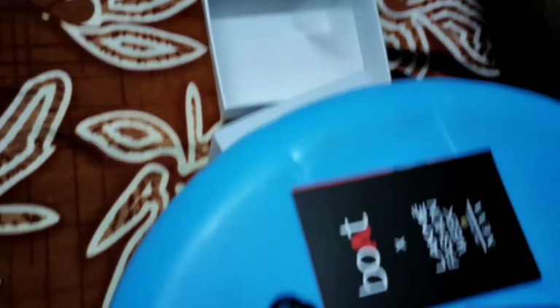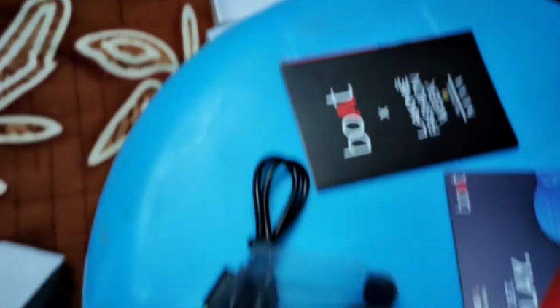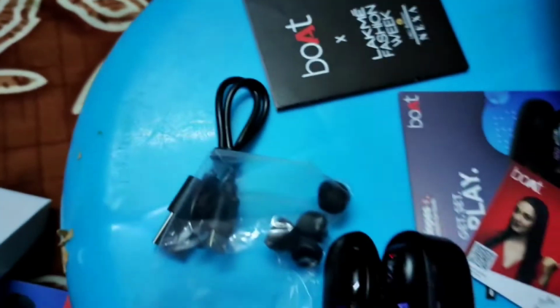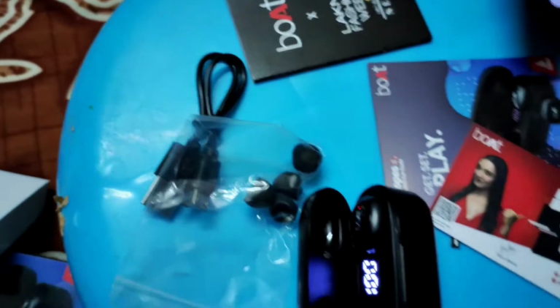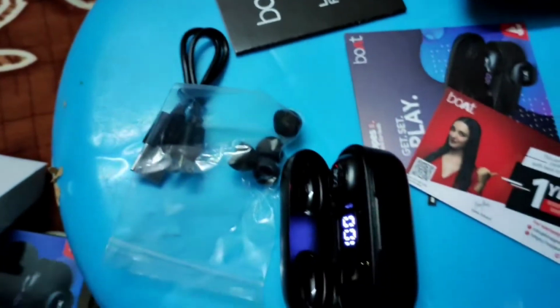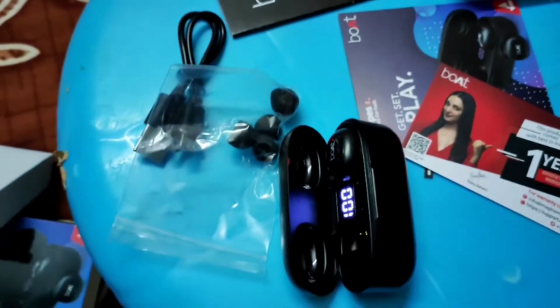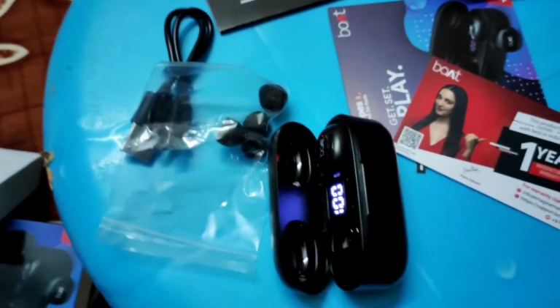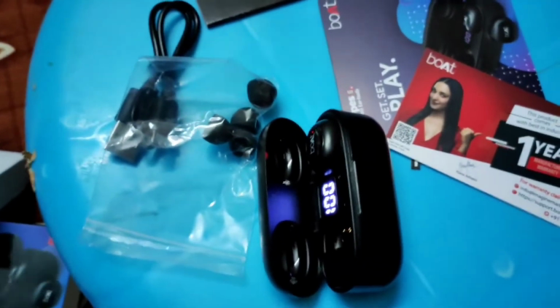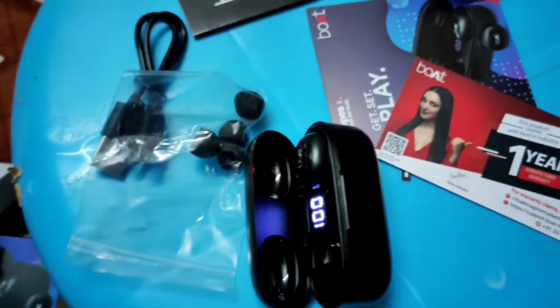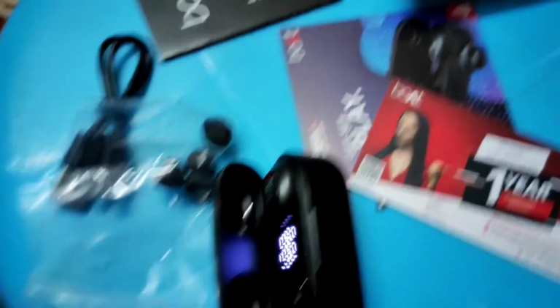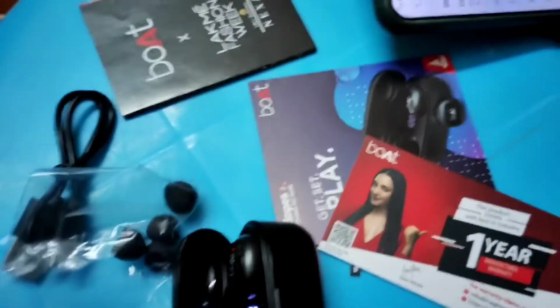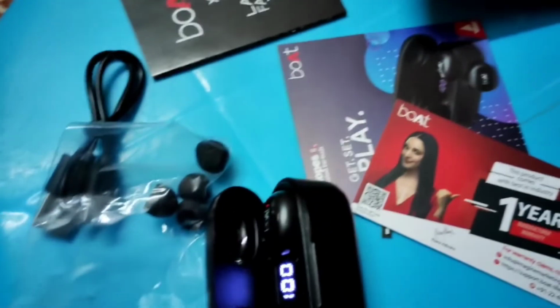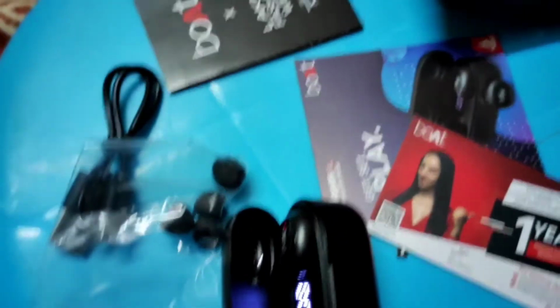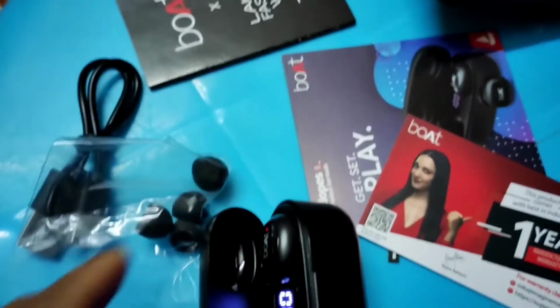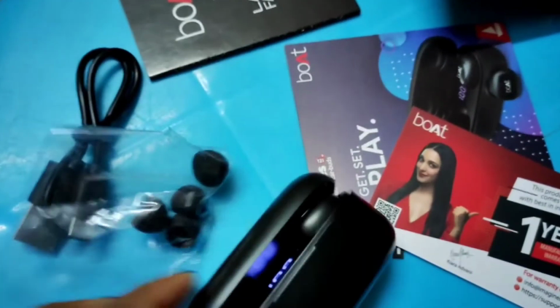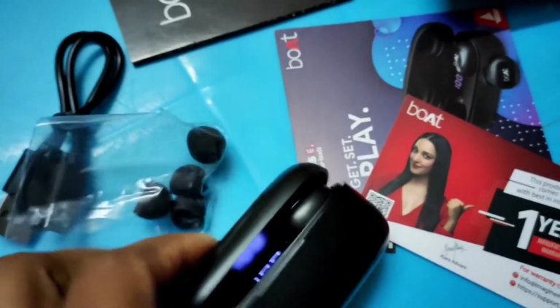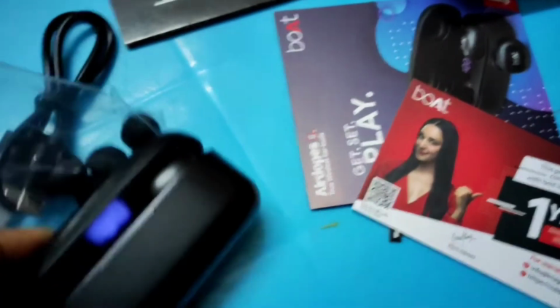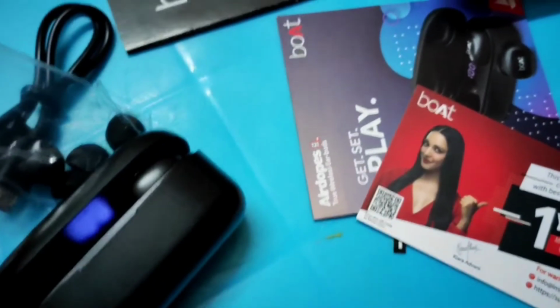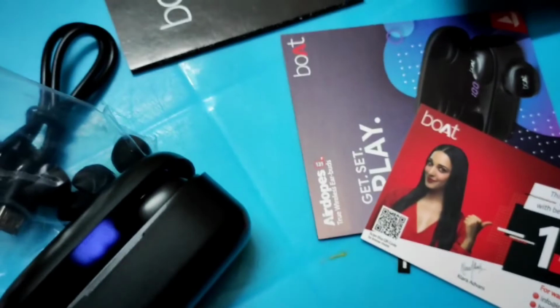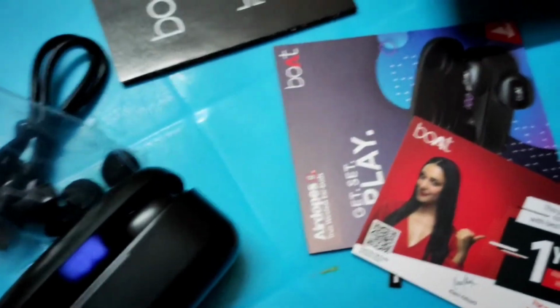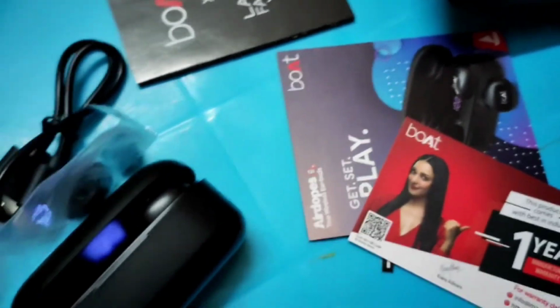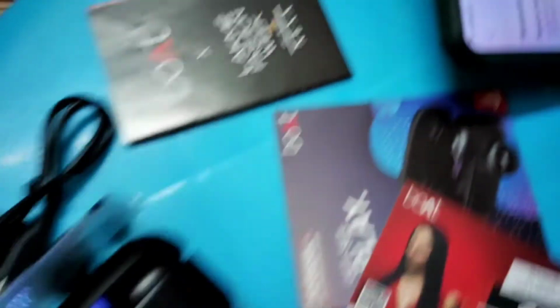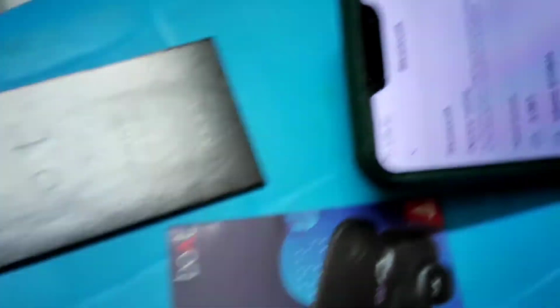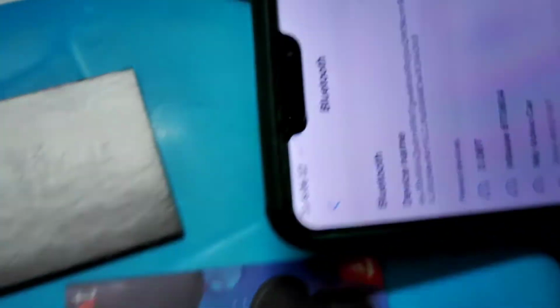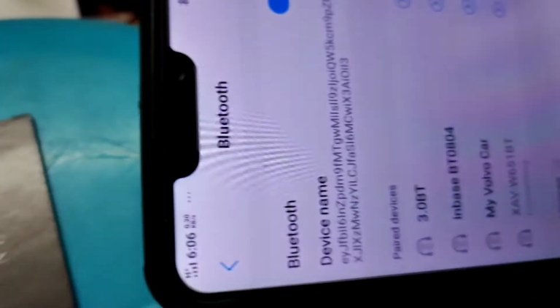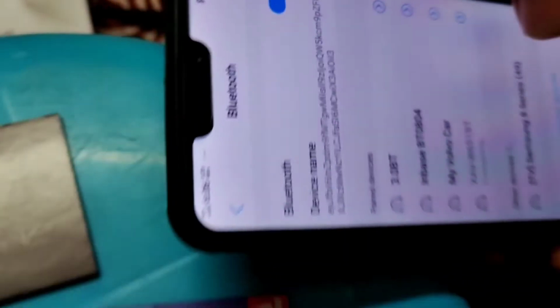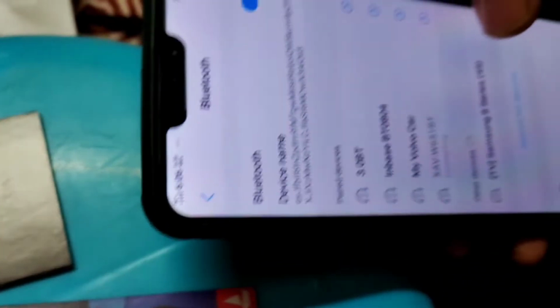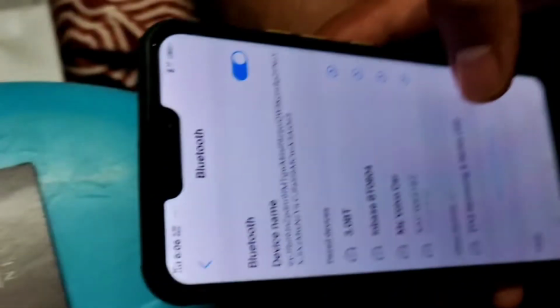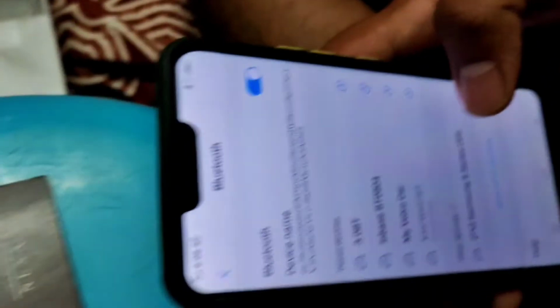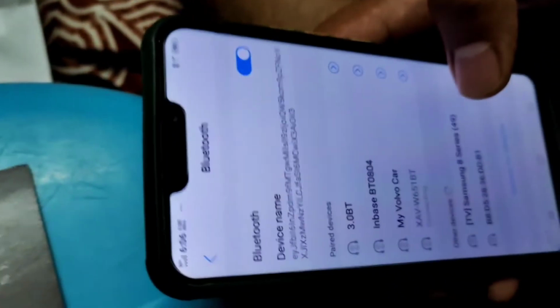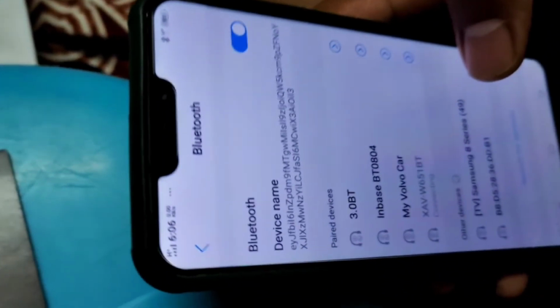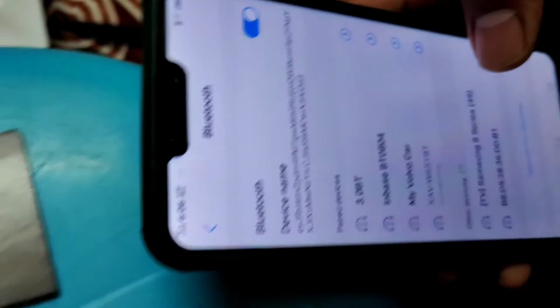If you want to purchase this Bluetooth device, you can purchase it. If you want to buy, you can choose to purchase it.